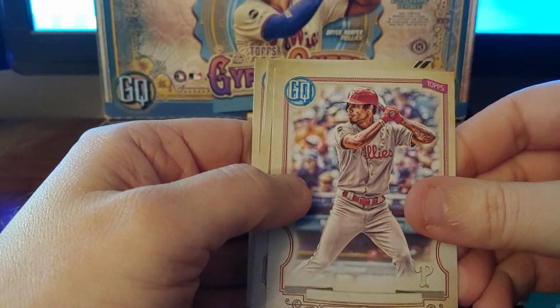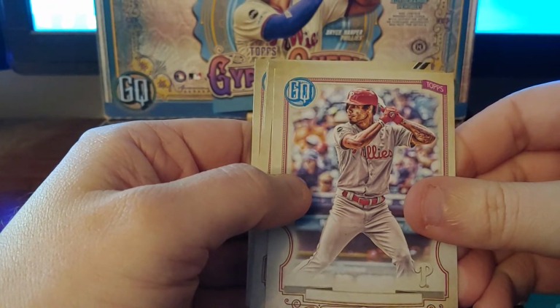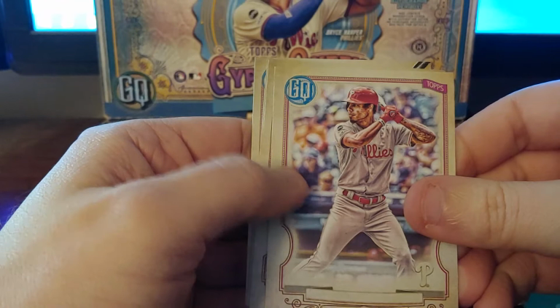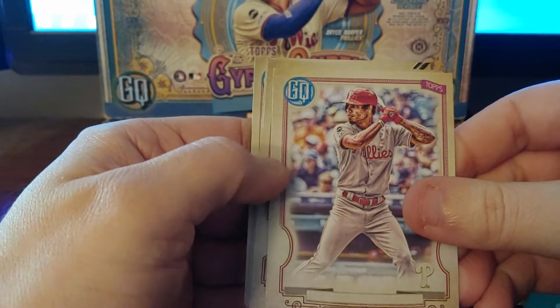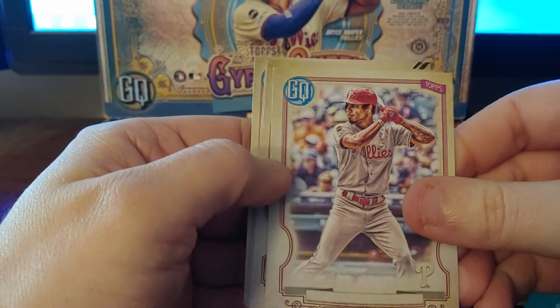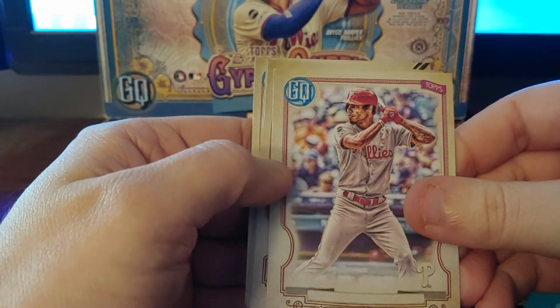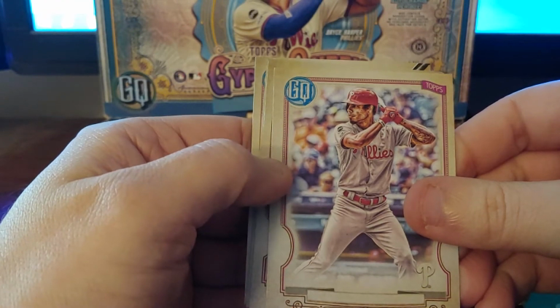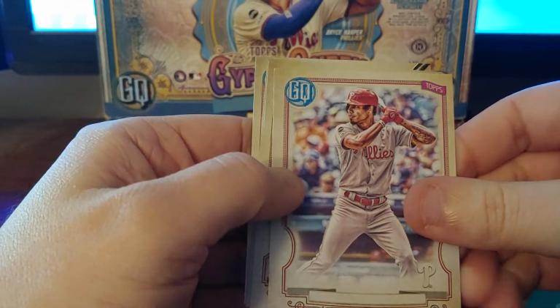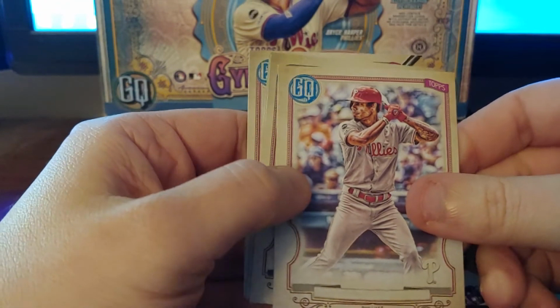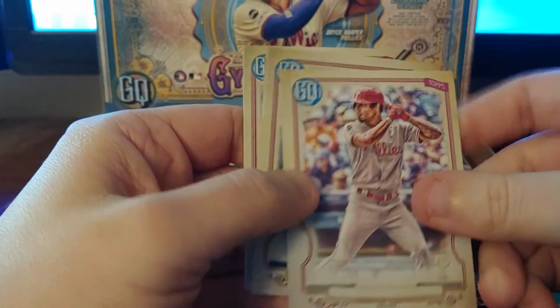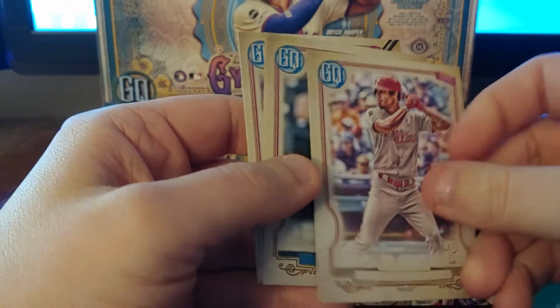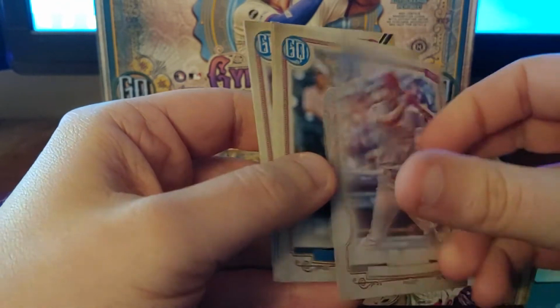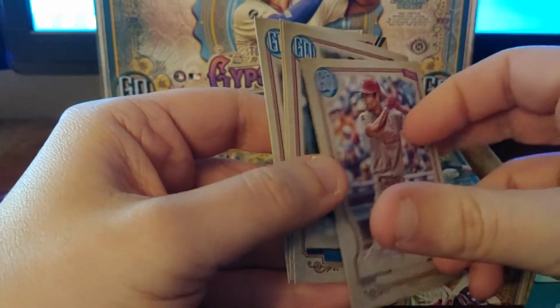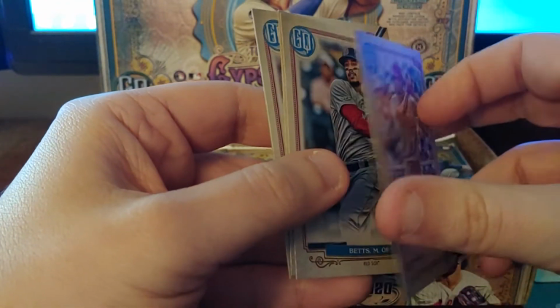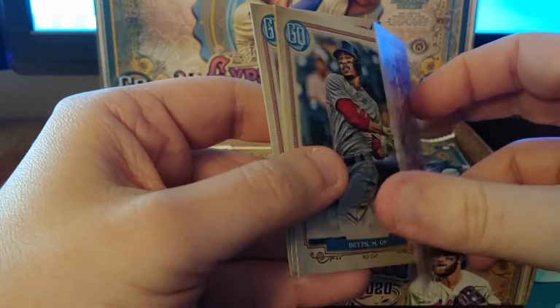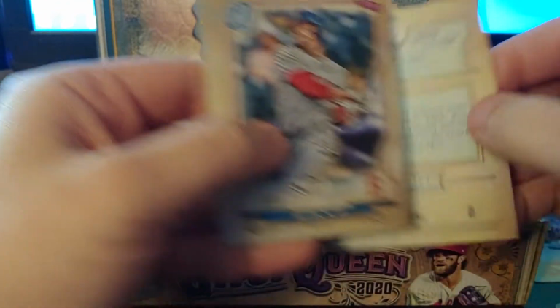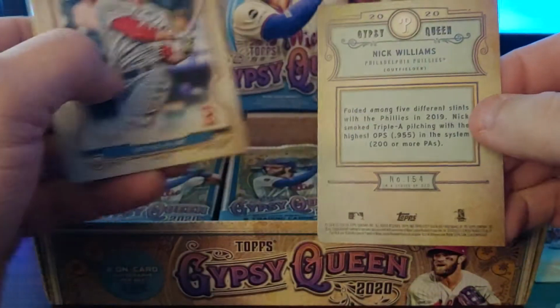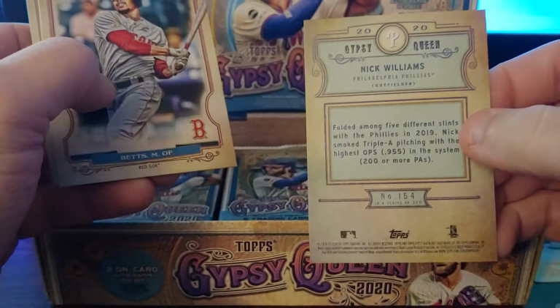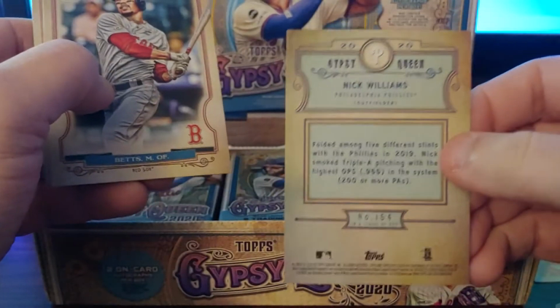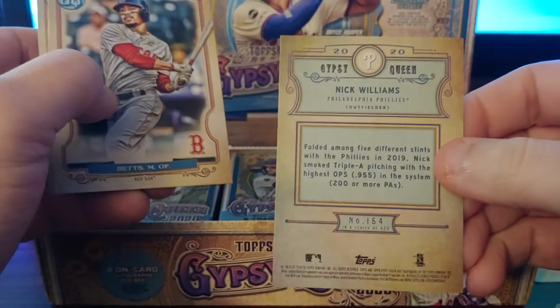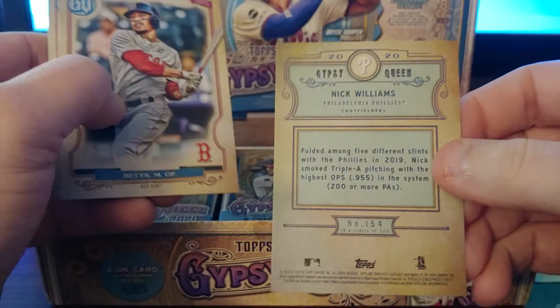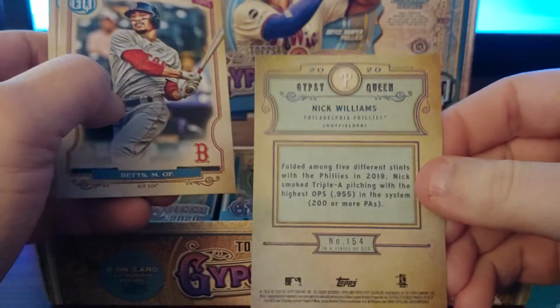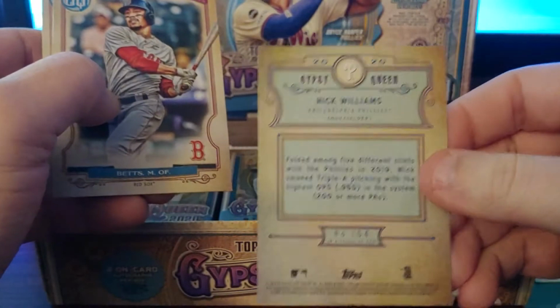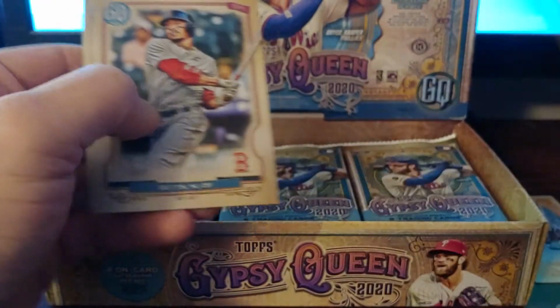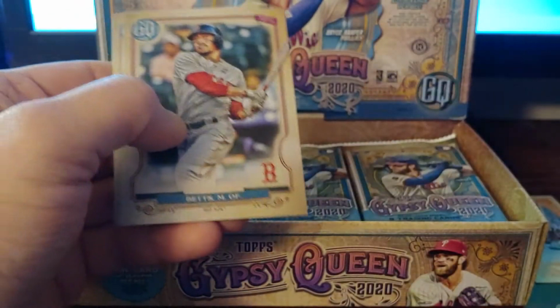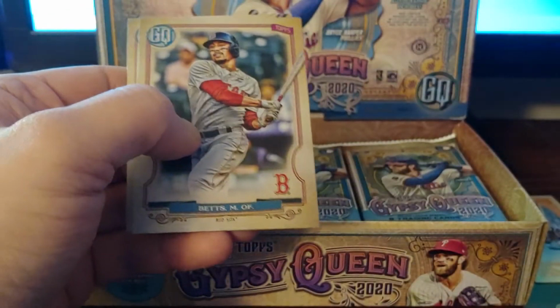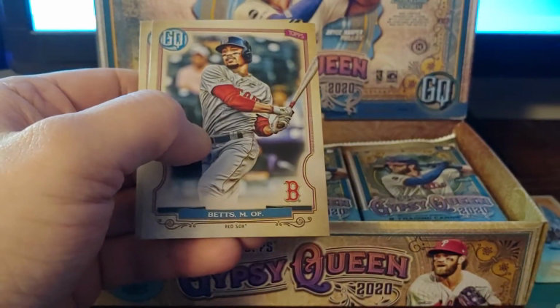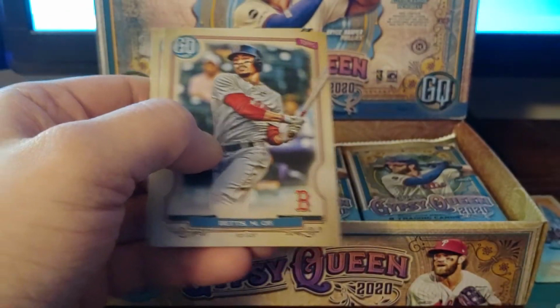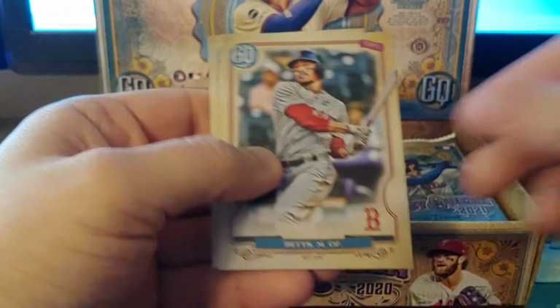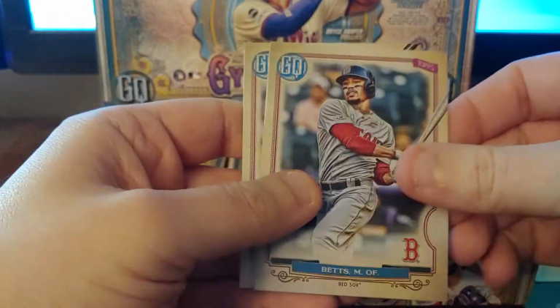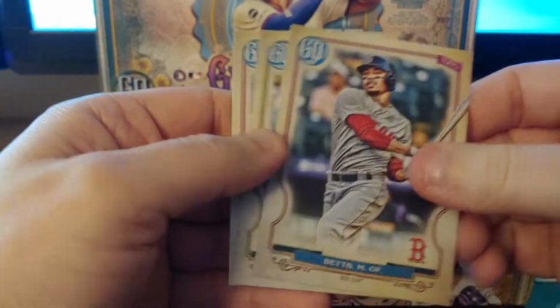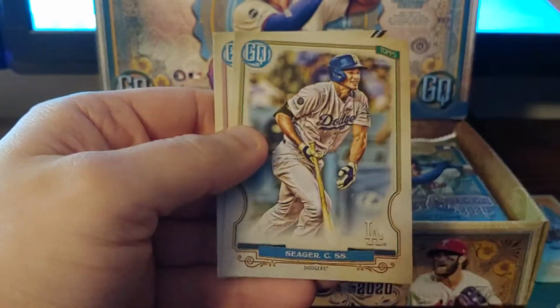Astudillo, Correa, Jacob deGrom, Robles. There's a name plate missing on a Phillies card — trying to figure out who it is. Is it Yohn Singer? Nick Williams, okay — didn't know he was still on the team.